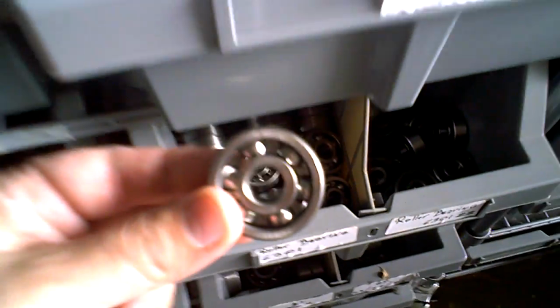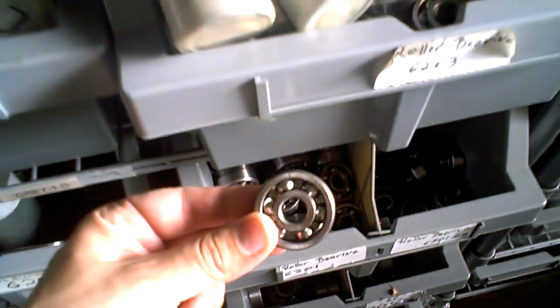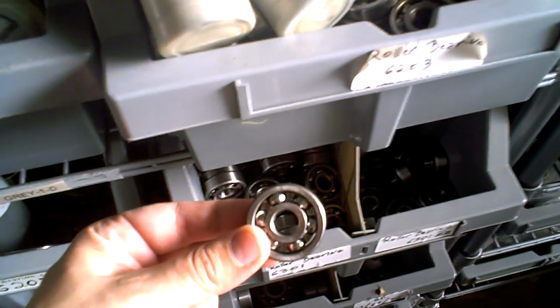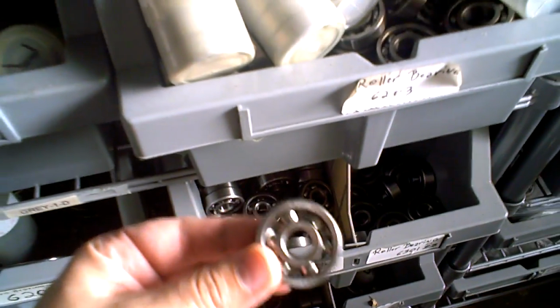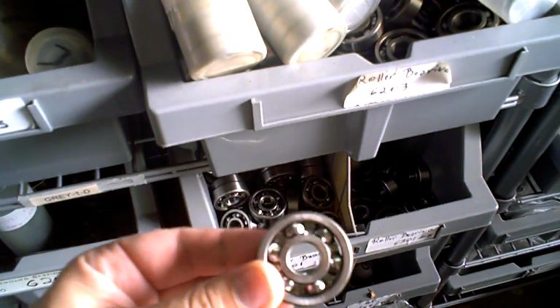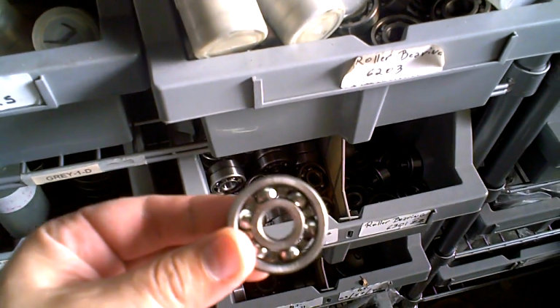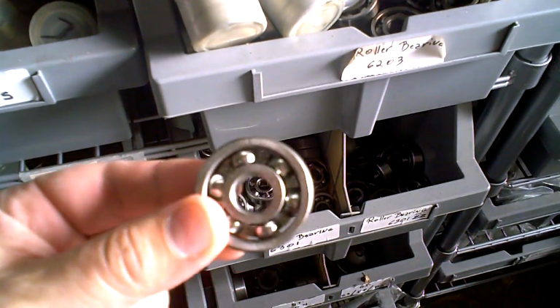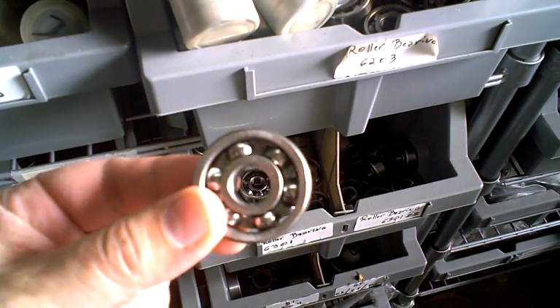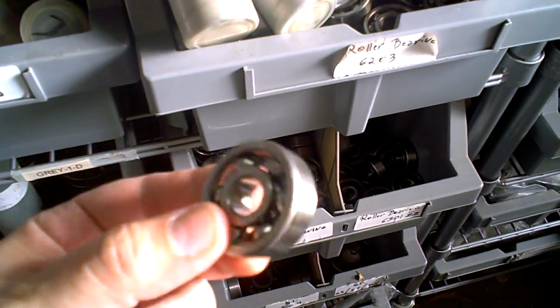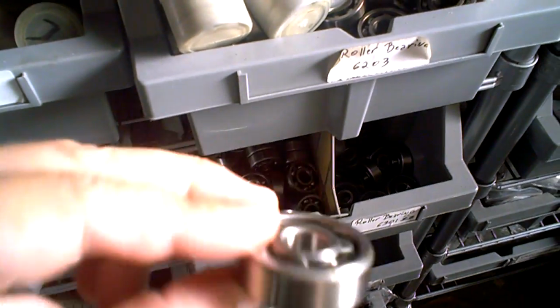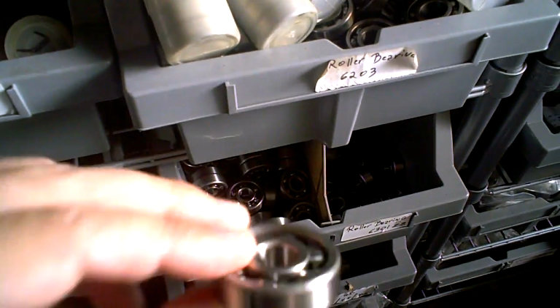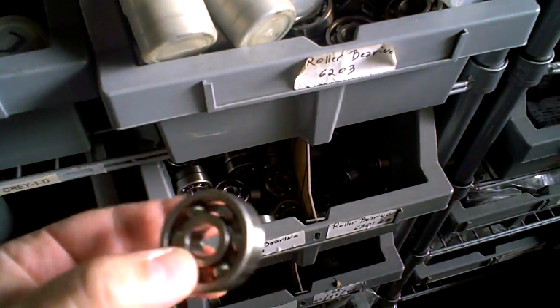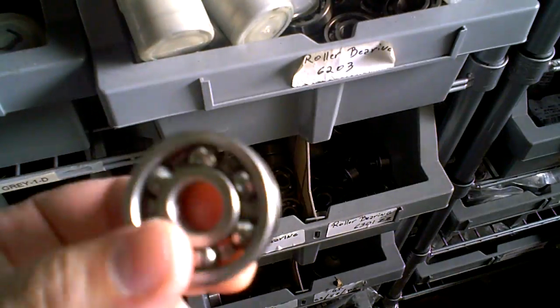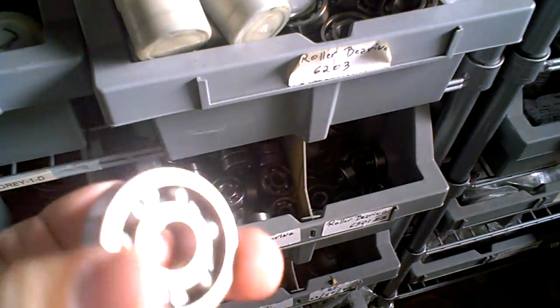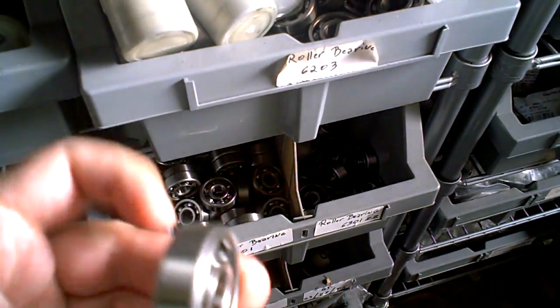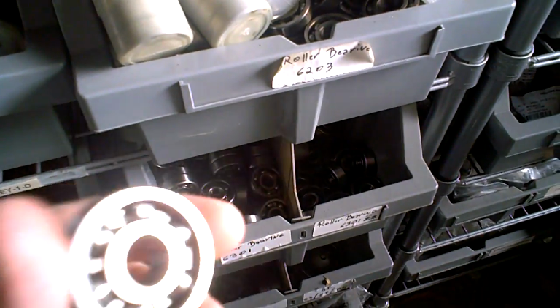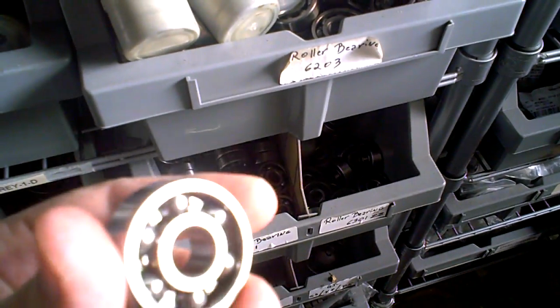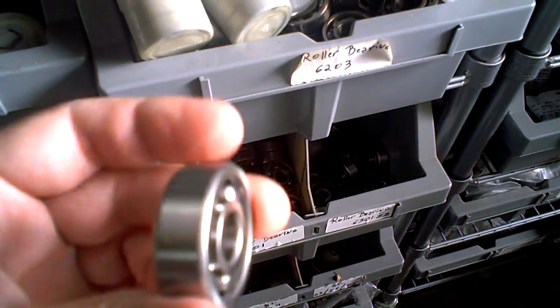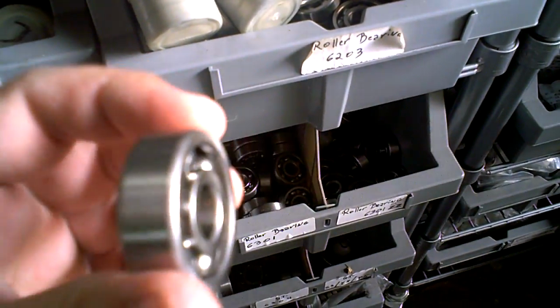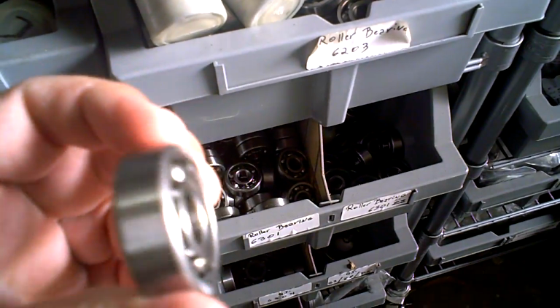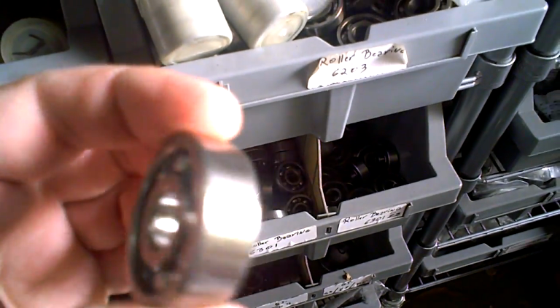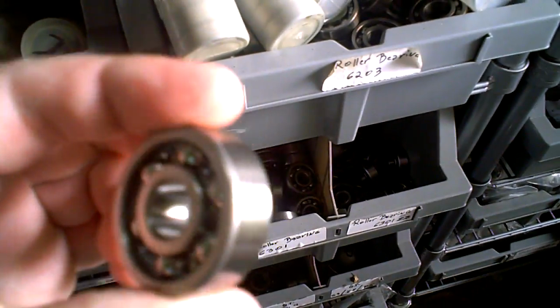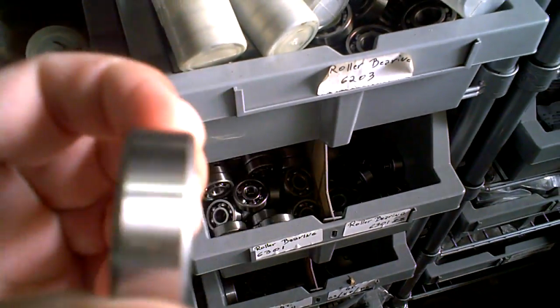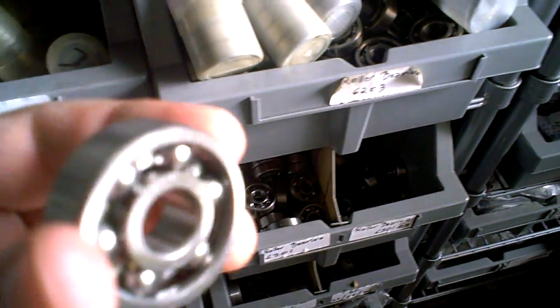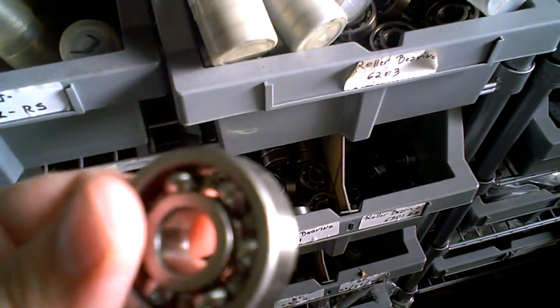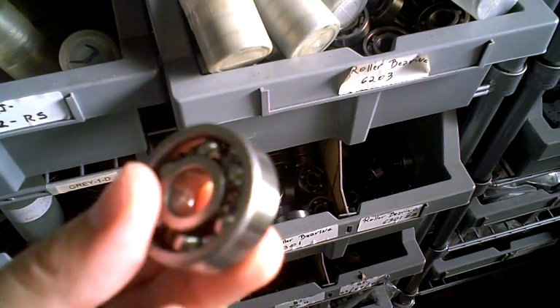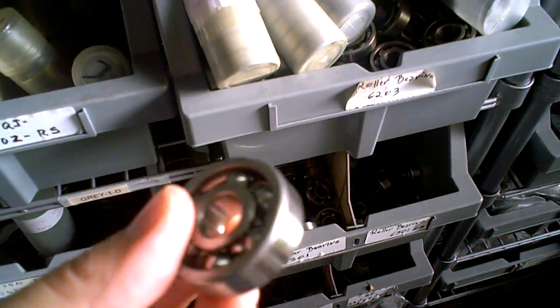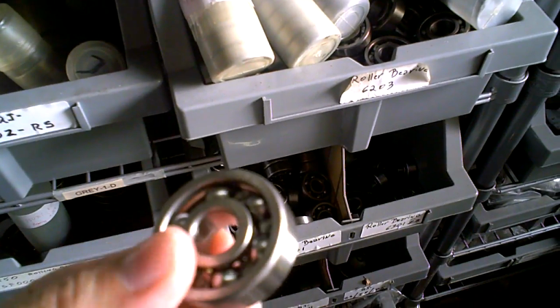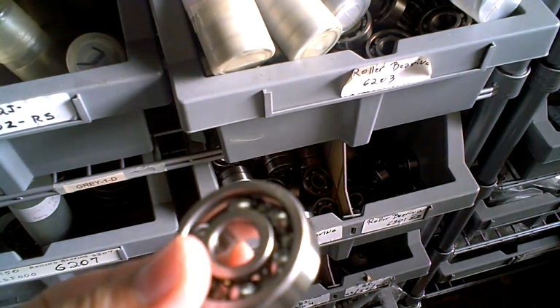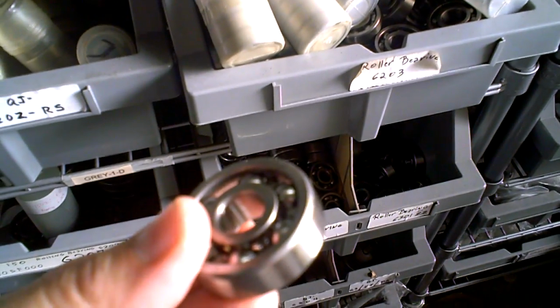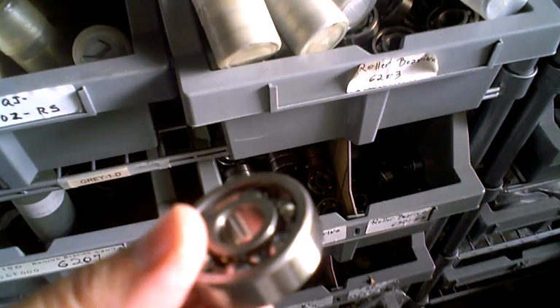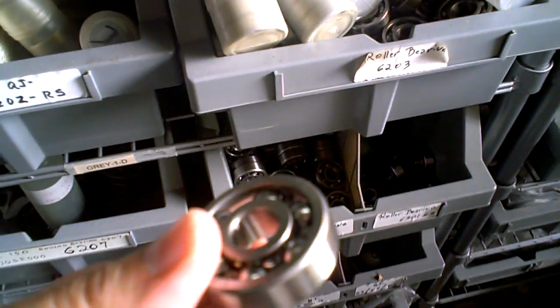Another must-have item for the scooter shop are bearings. Bearings are extremely important, and being that there are so many European, Korean, Japanese scooters out there, even the Chinese, they all use different bearings.